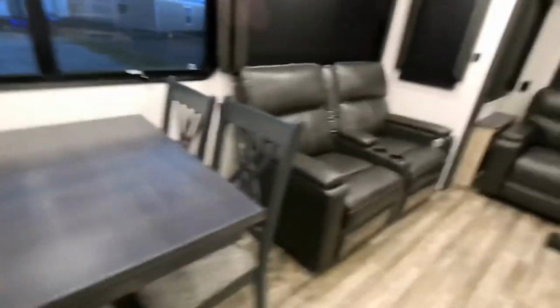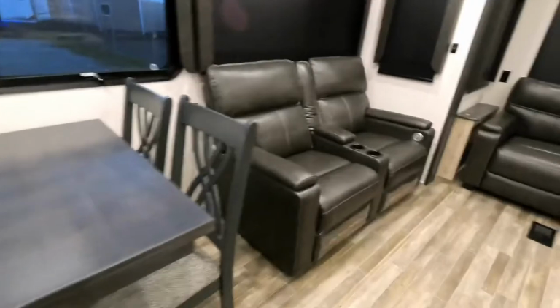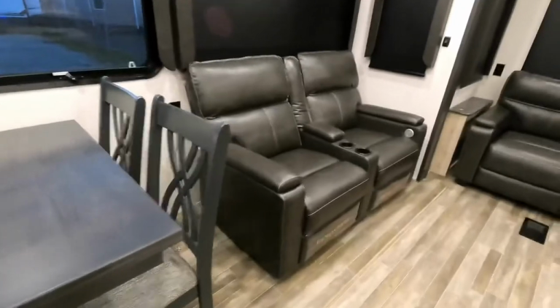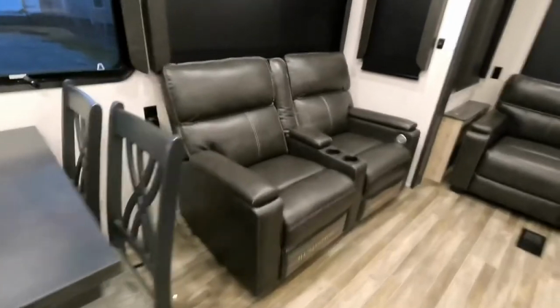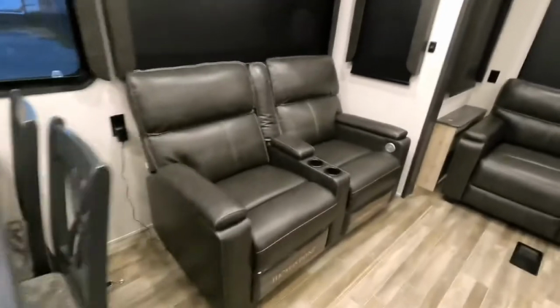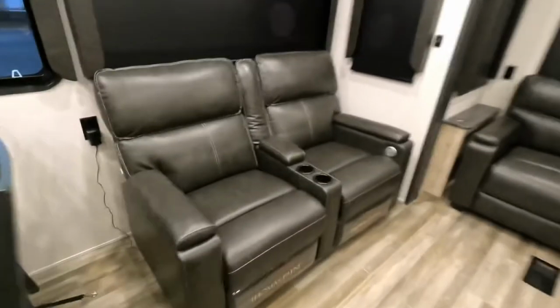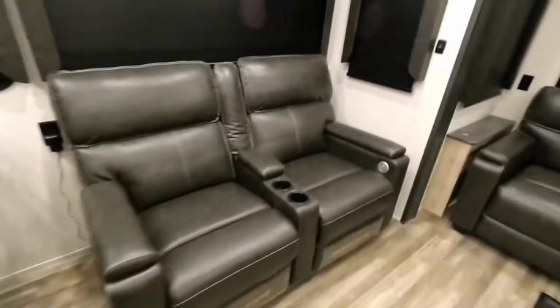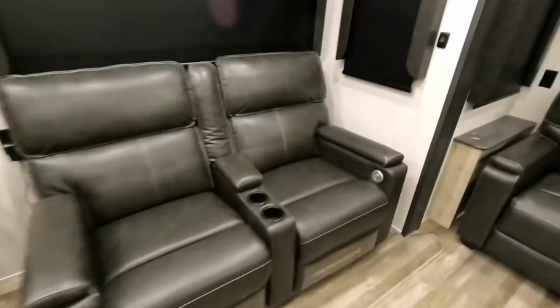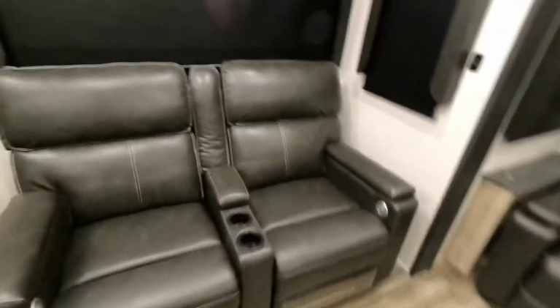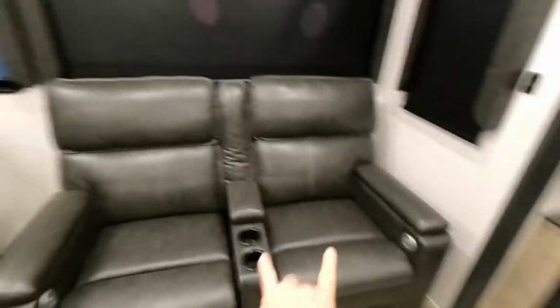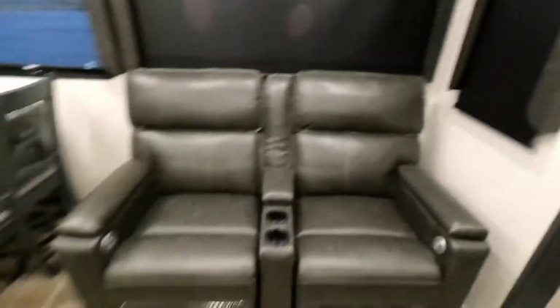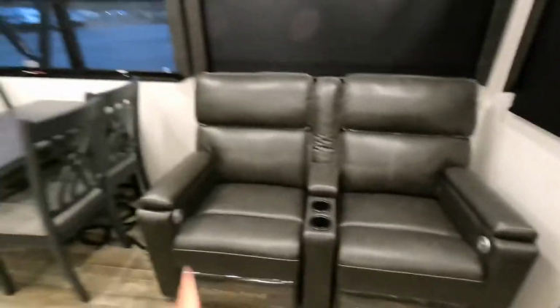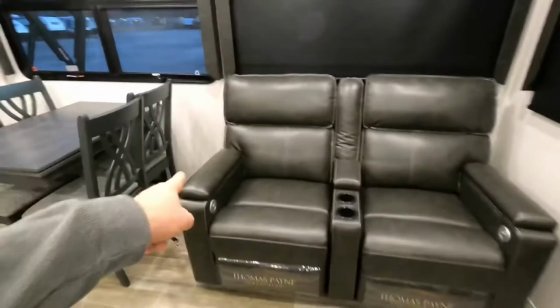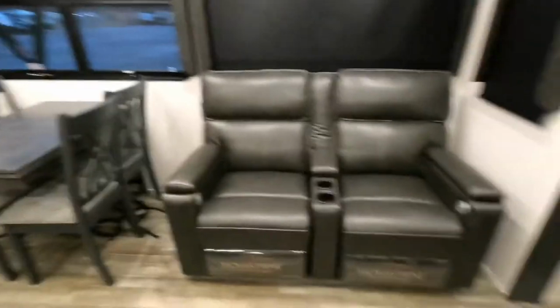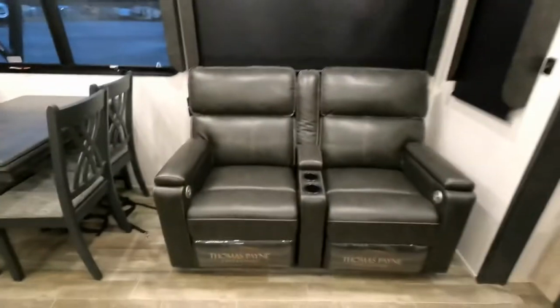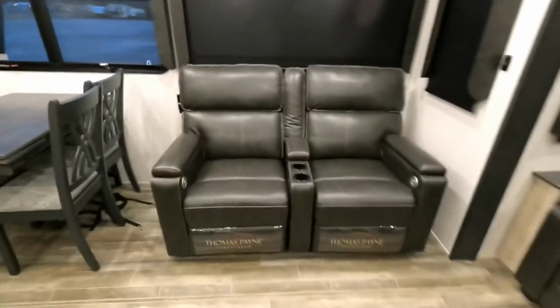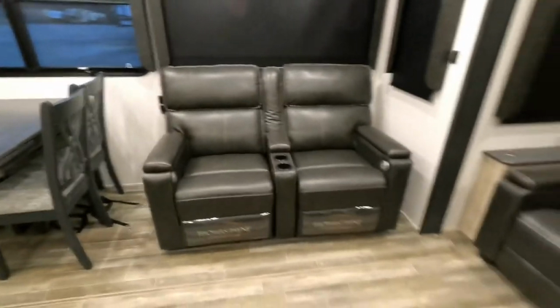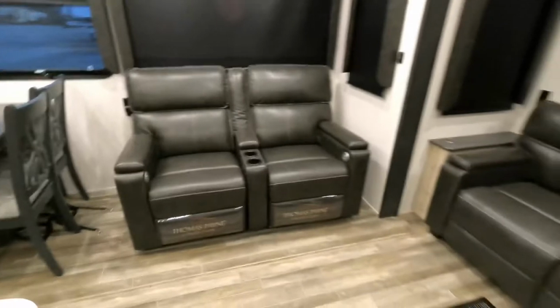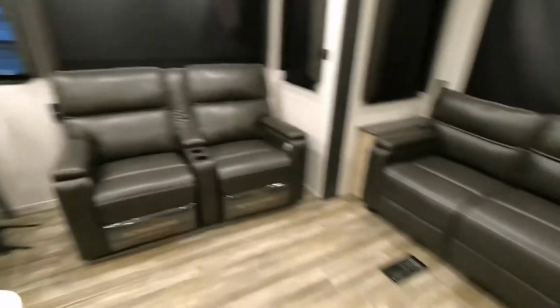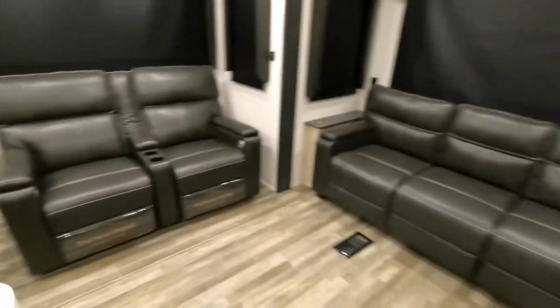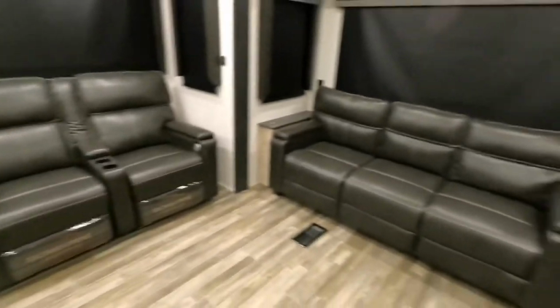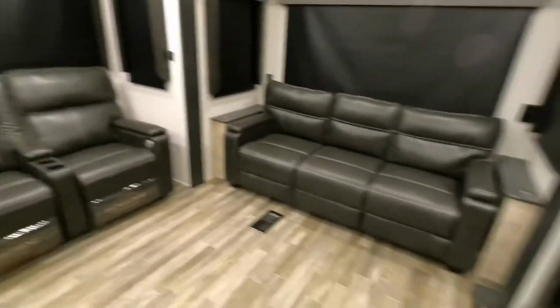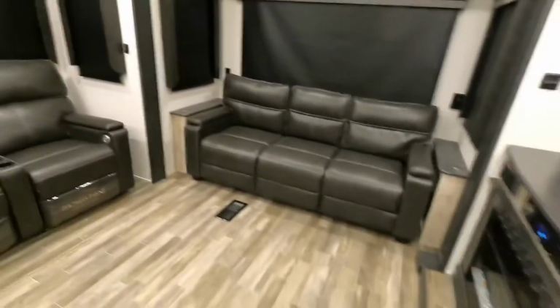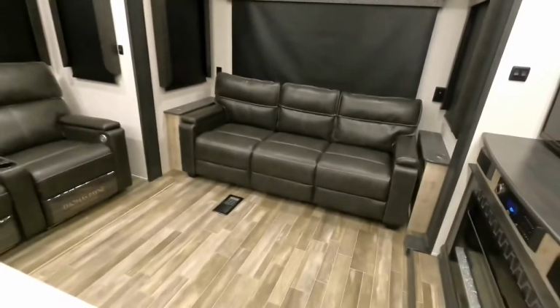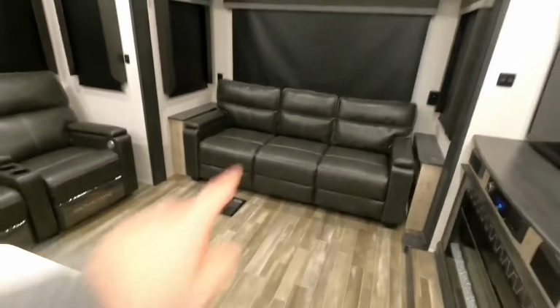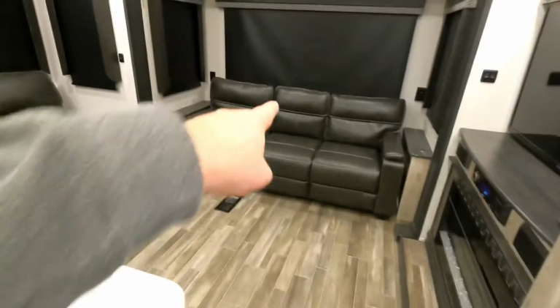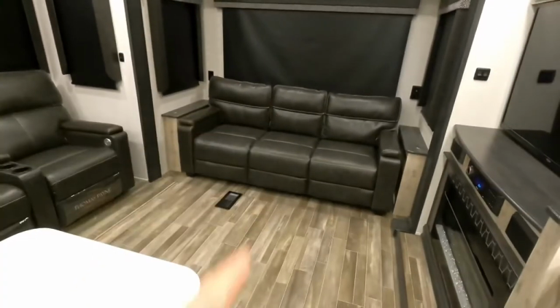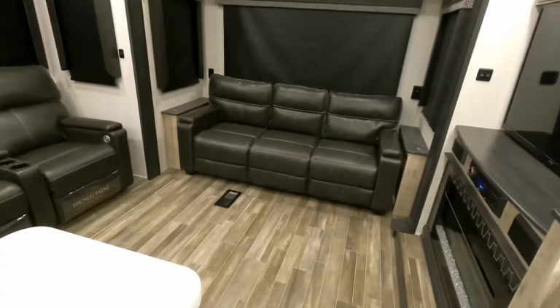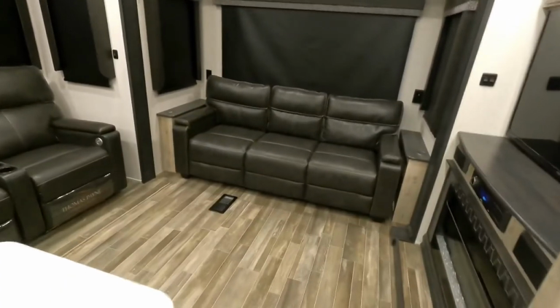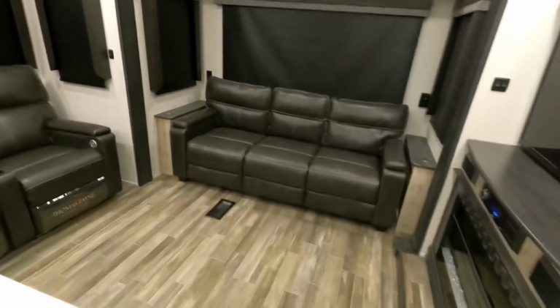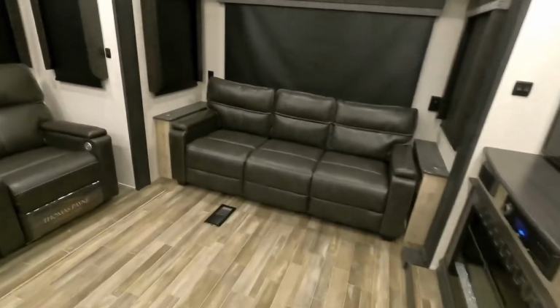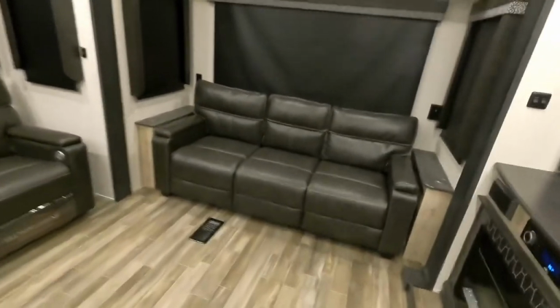Thomas Payne collection furniture. Electric with massage. Heated. Tri-fold sleeper sofa — that's really nice to have as well.